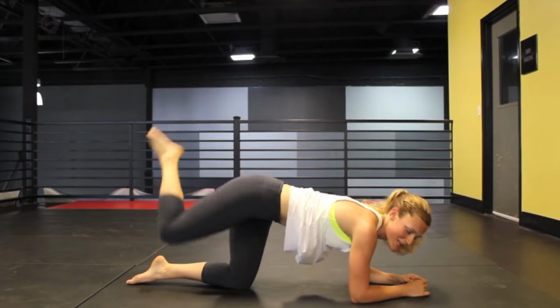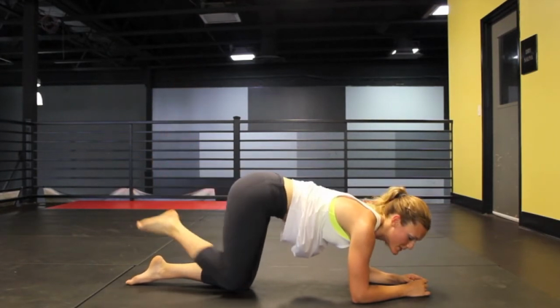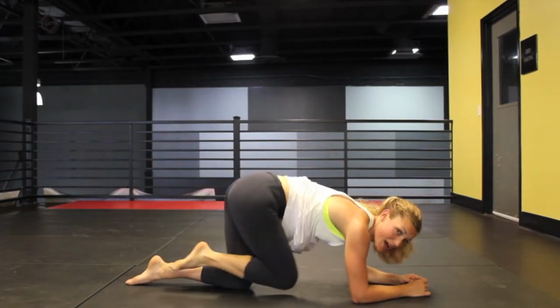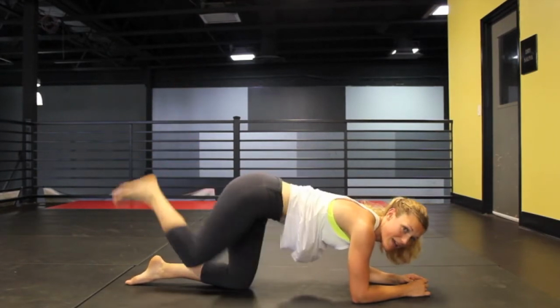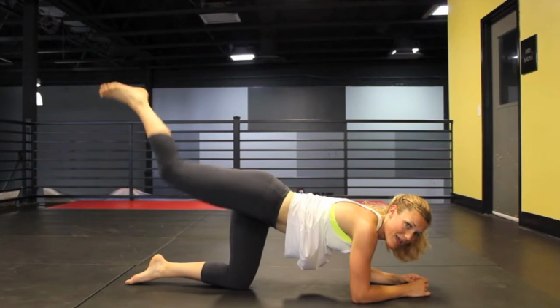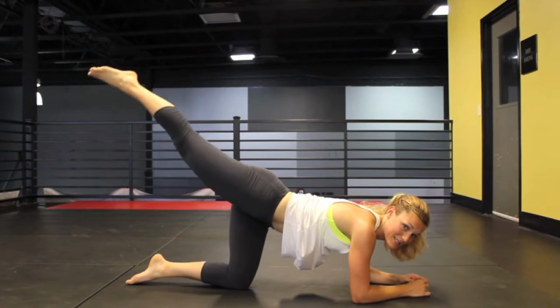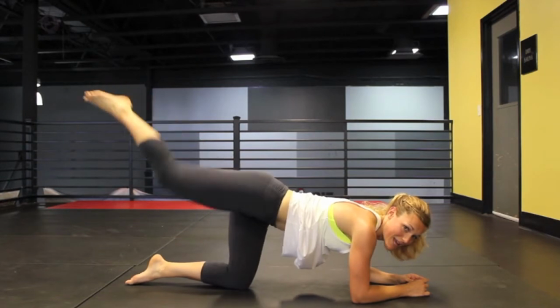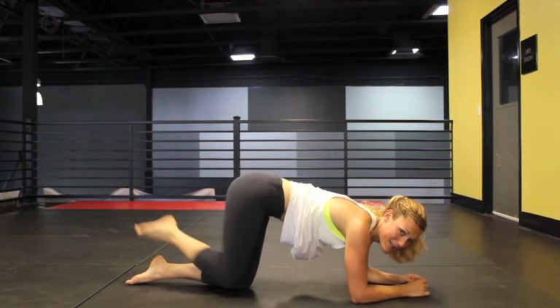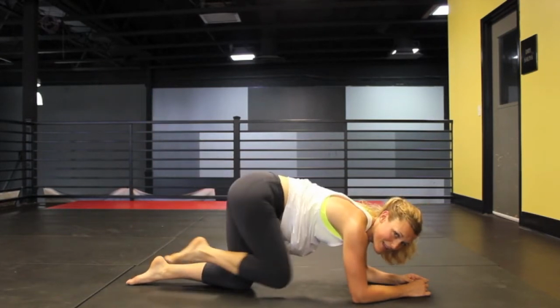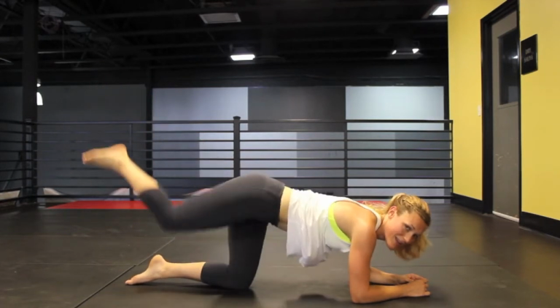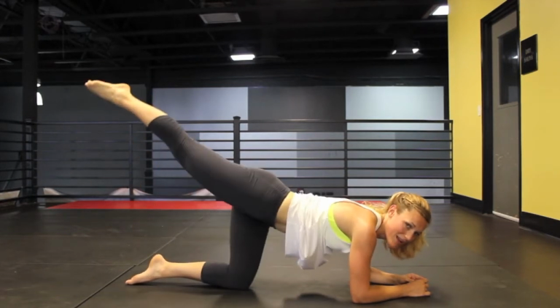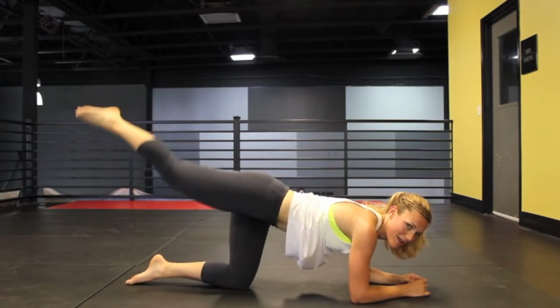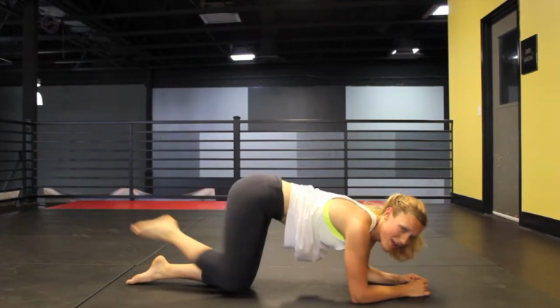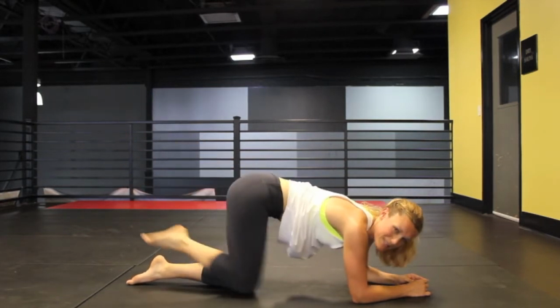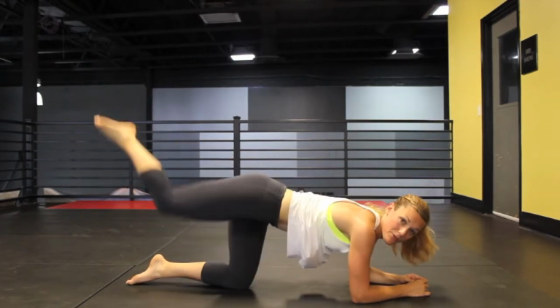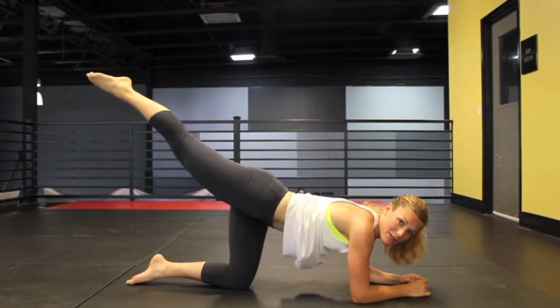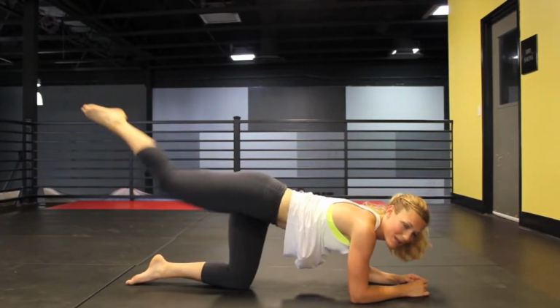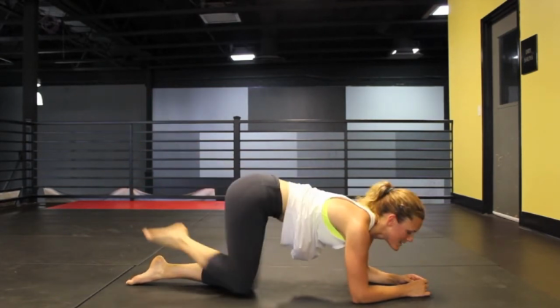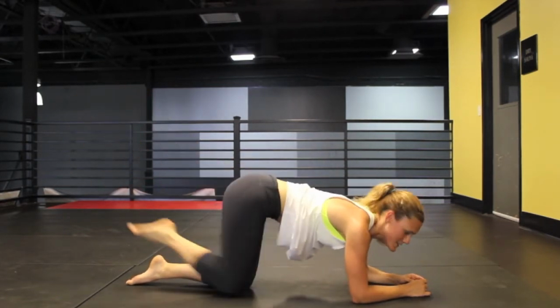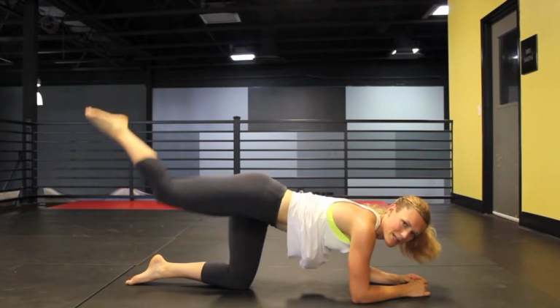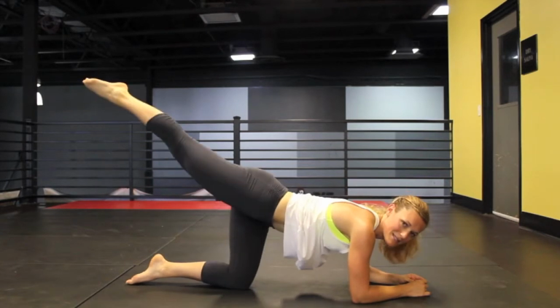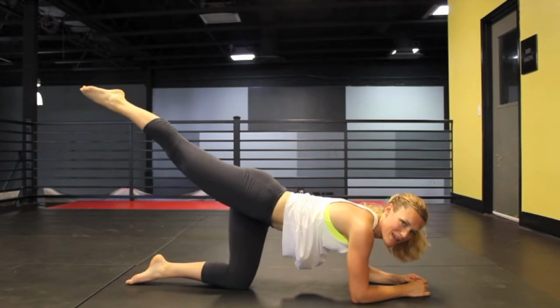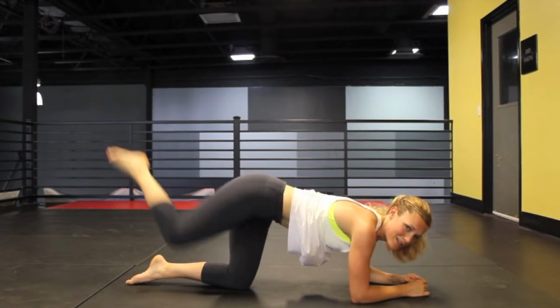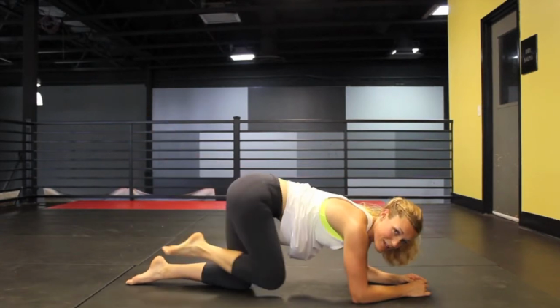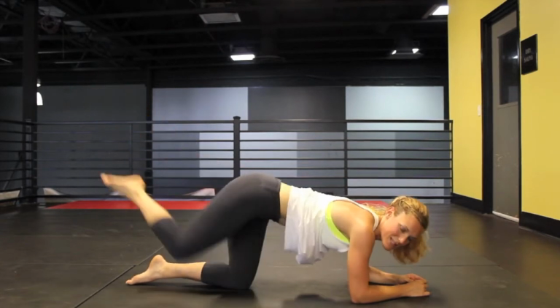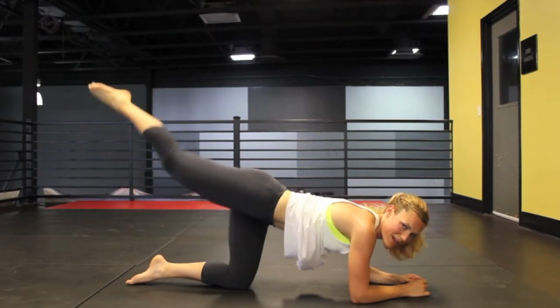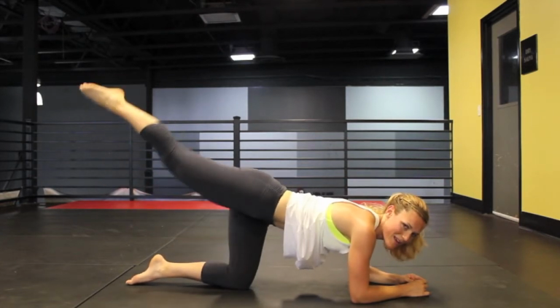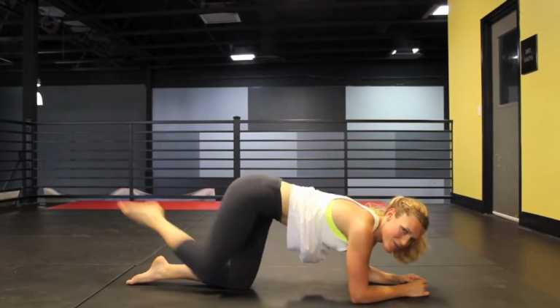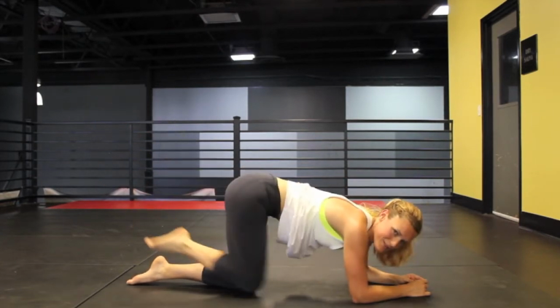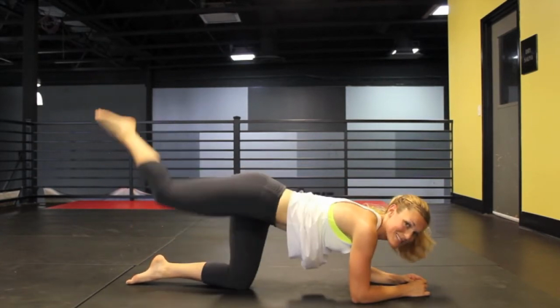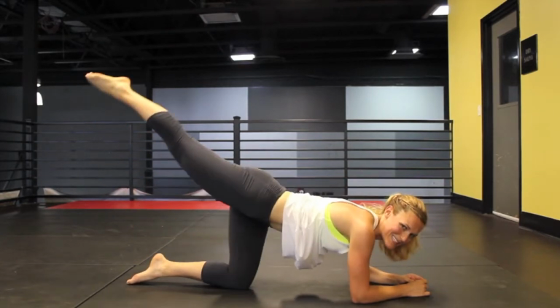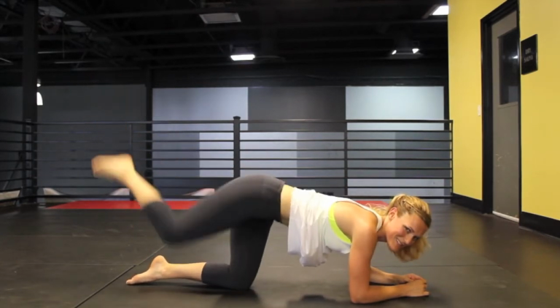Now we're going to do tuck and extend. You want to have a pointed foot so you get a nice long extension there and get those nice lean muscles.